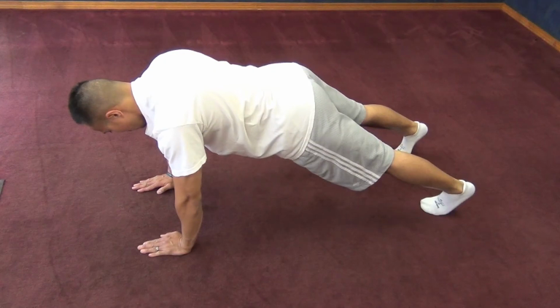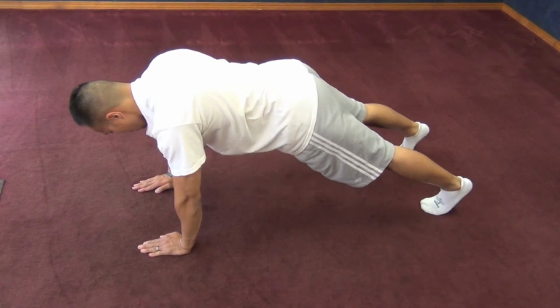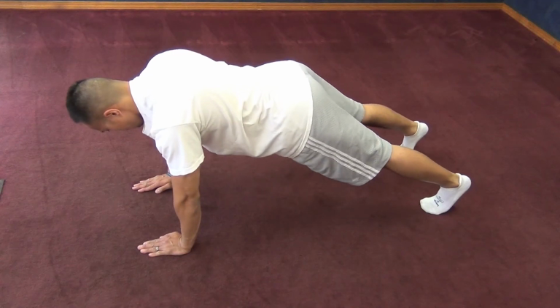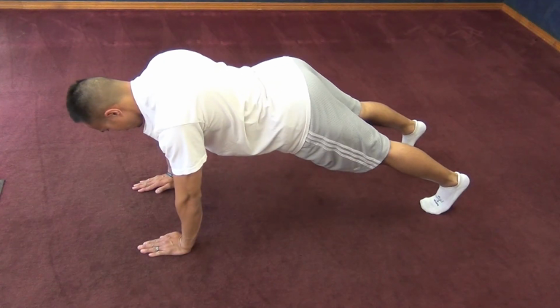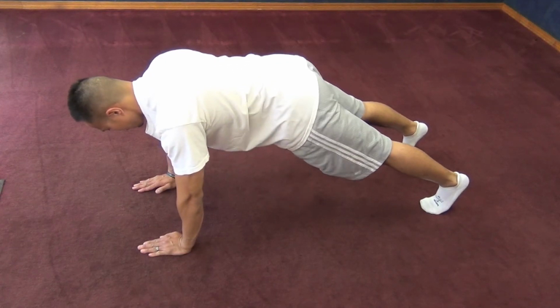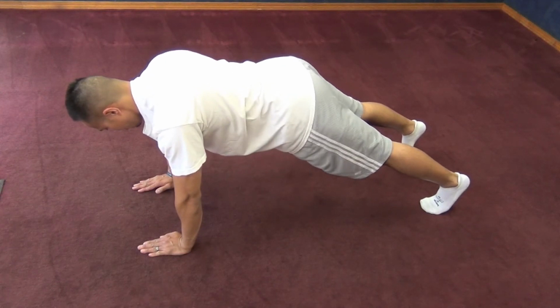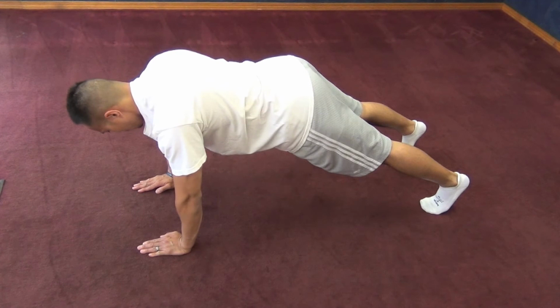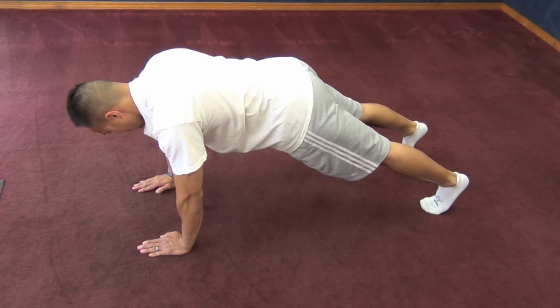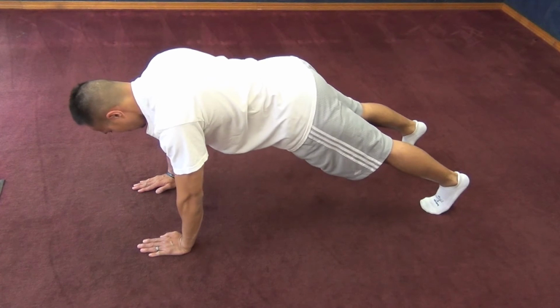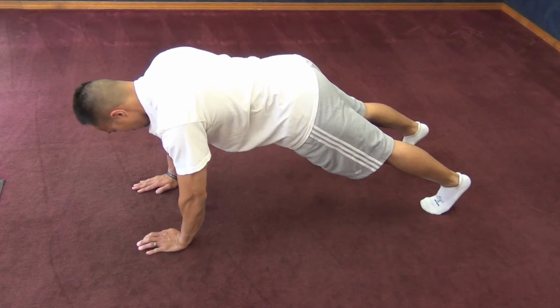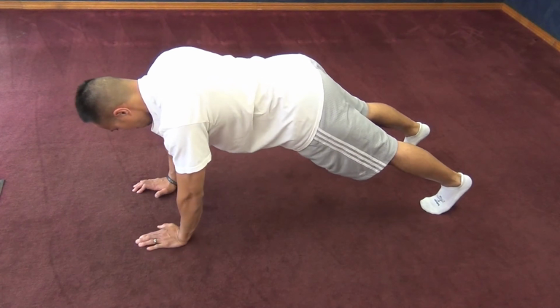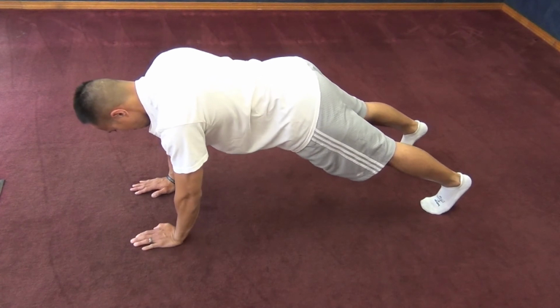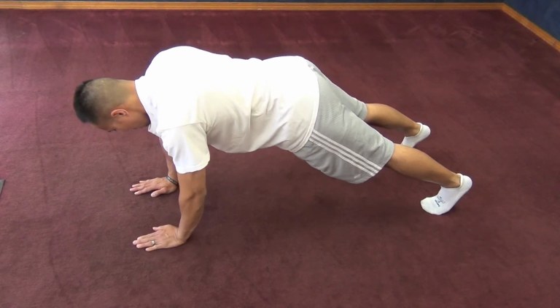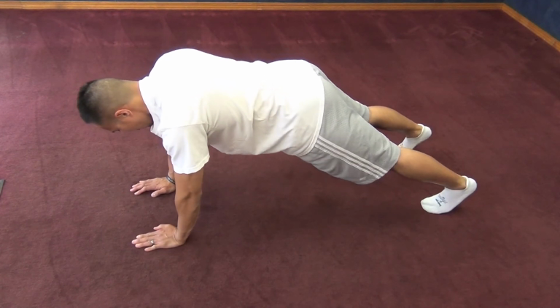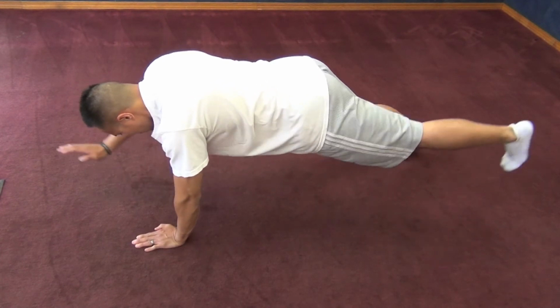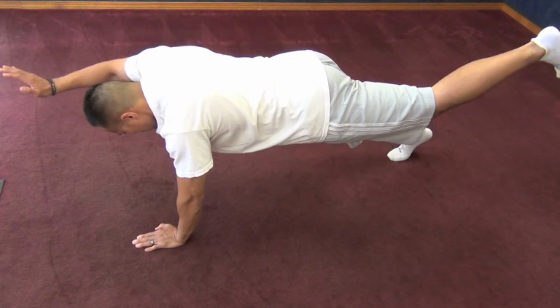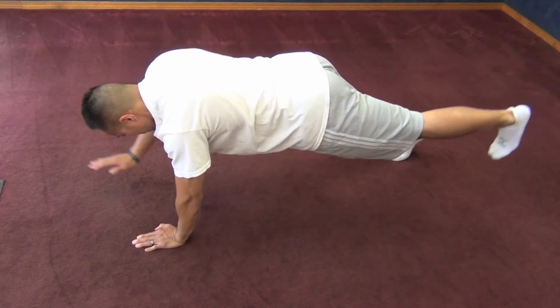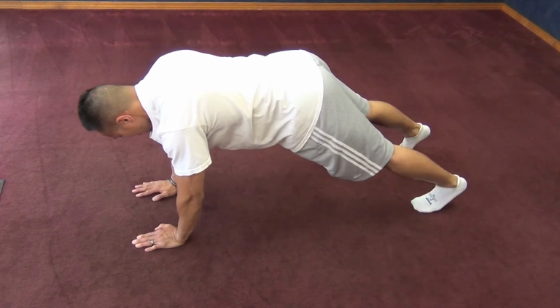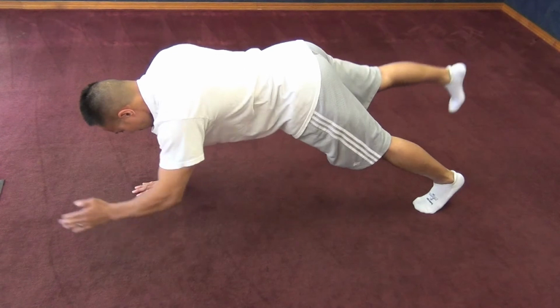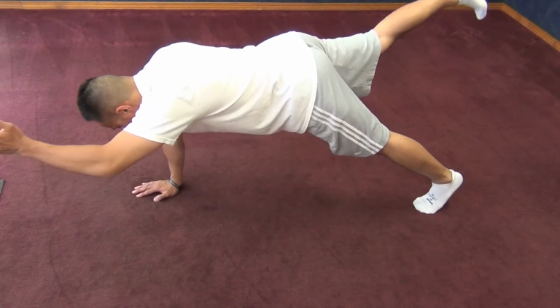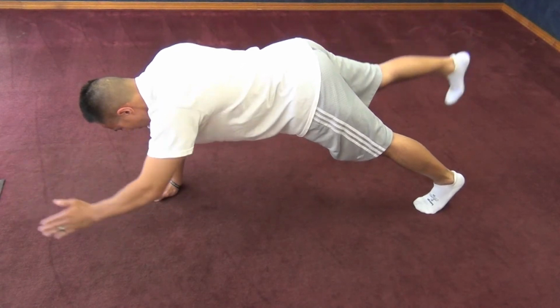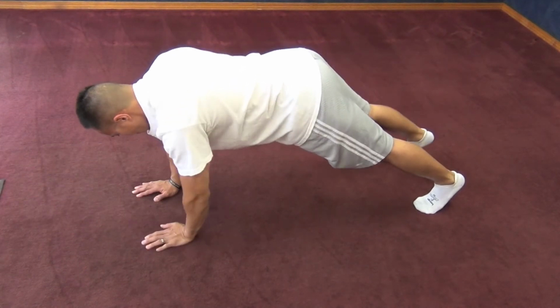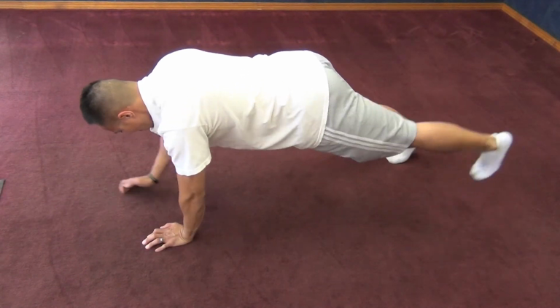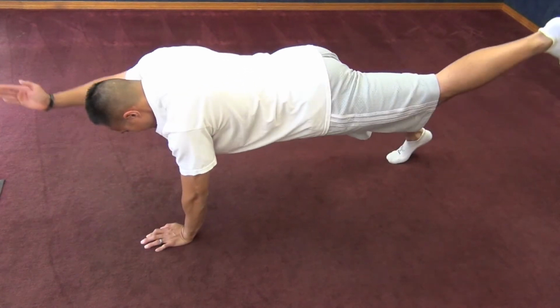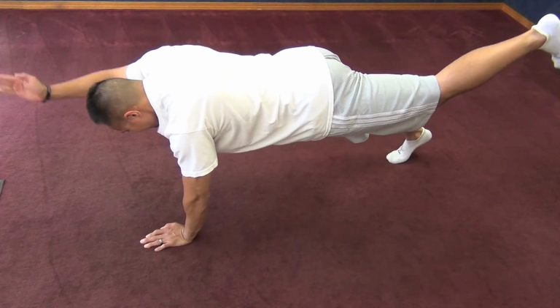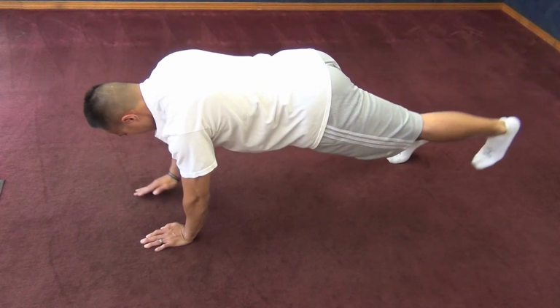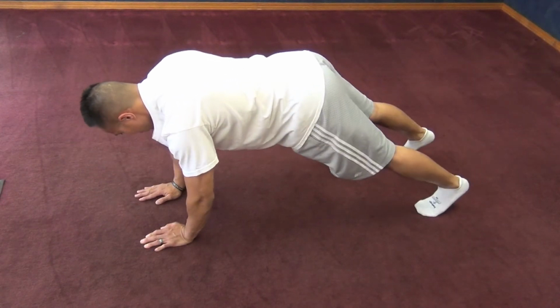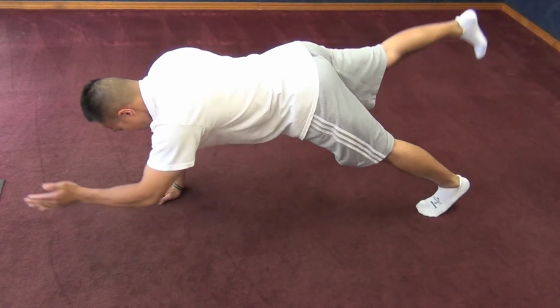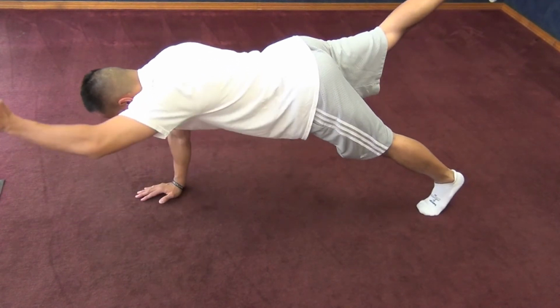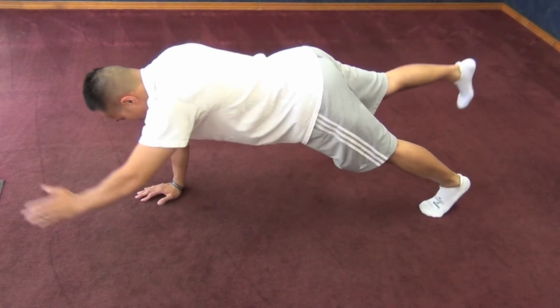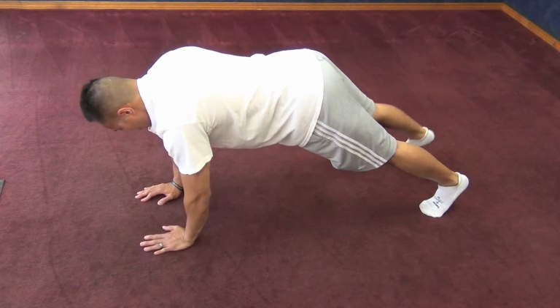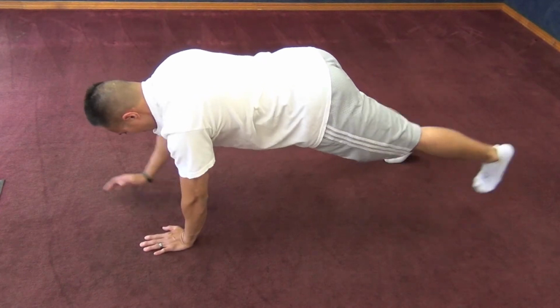This exercise combos the last two protocols. First find core neutral. From there, you want to raise up one arm and raise the opposite leg, alternating from left to right. This is a very challenging exercise, so if you find yourself breaking form, make sure you stop, reset, then repeat.